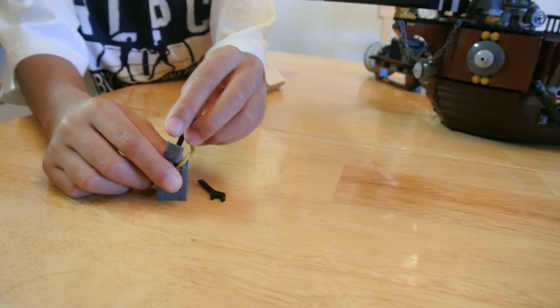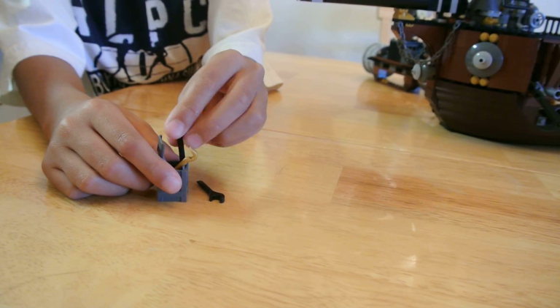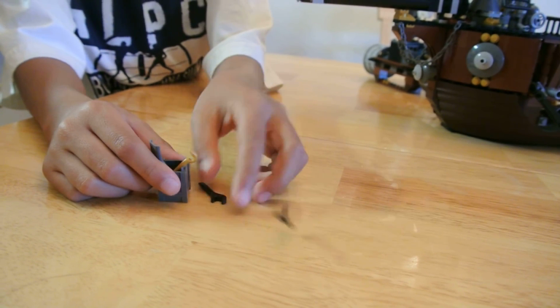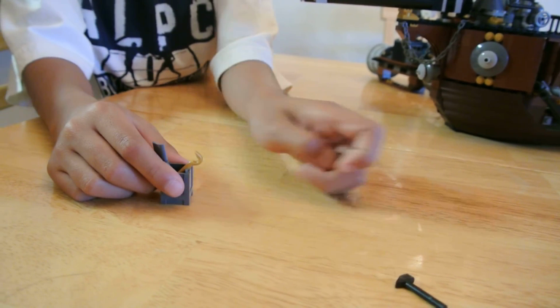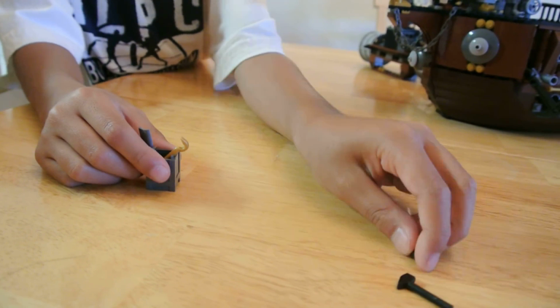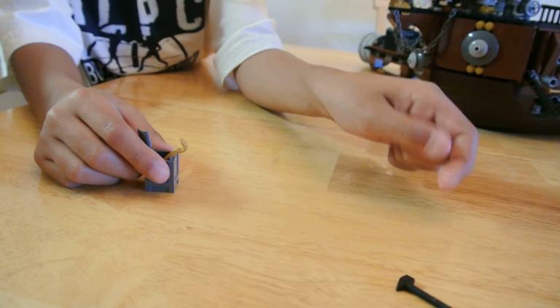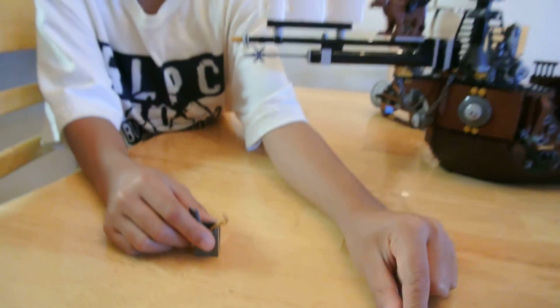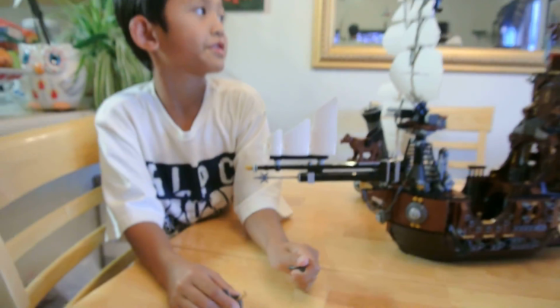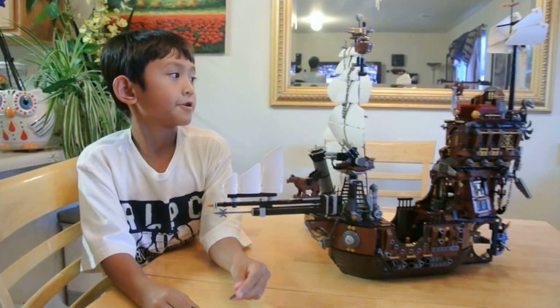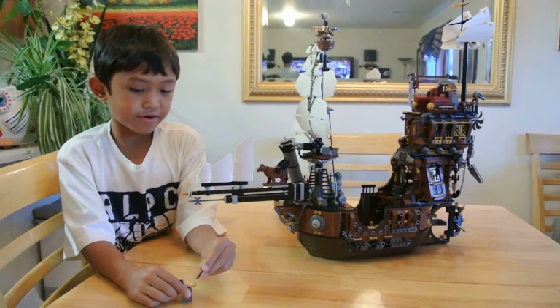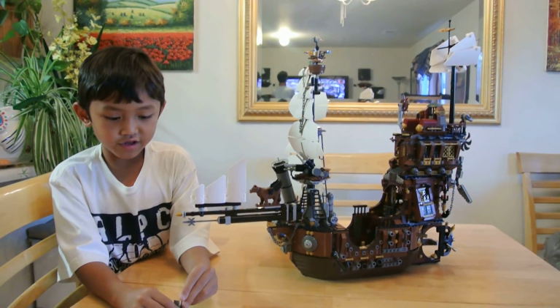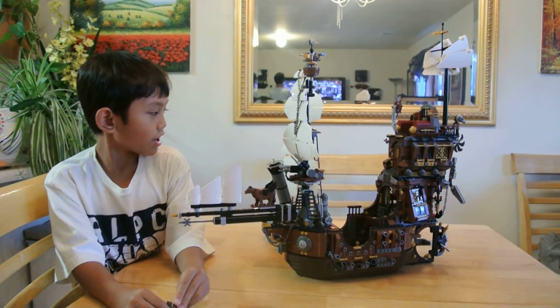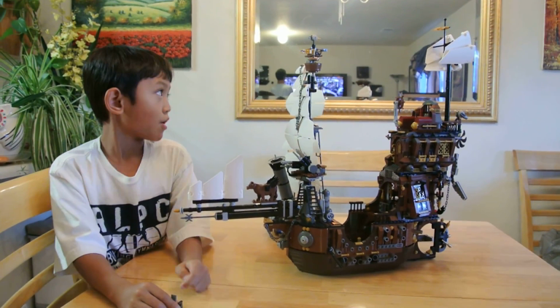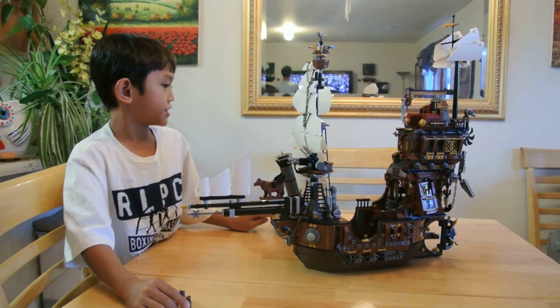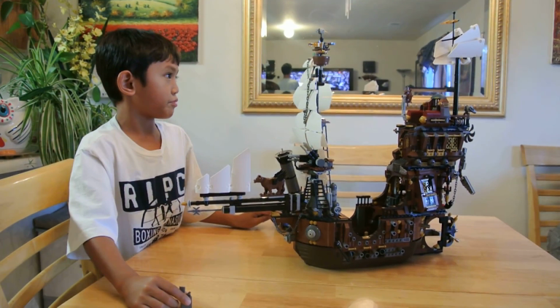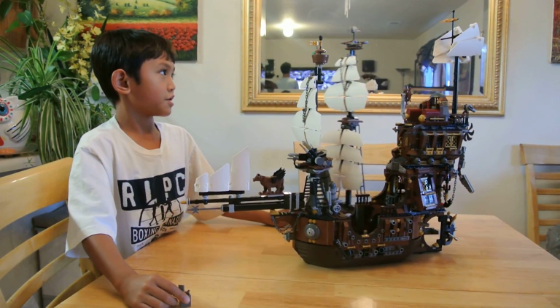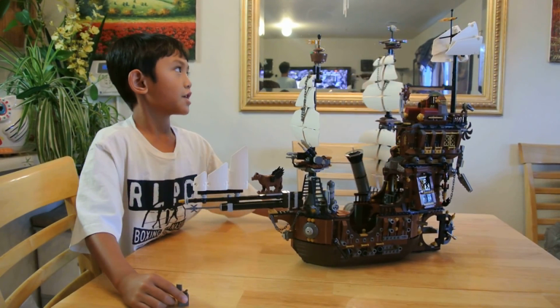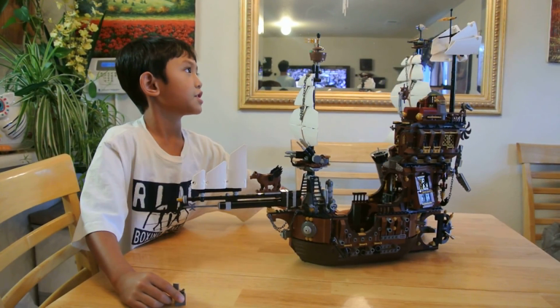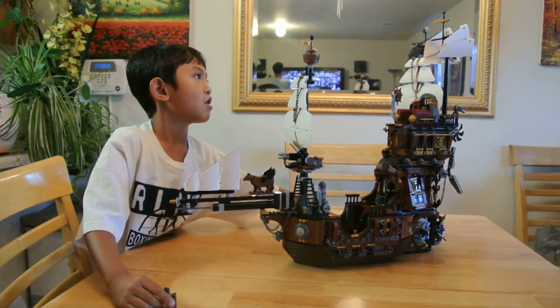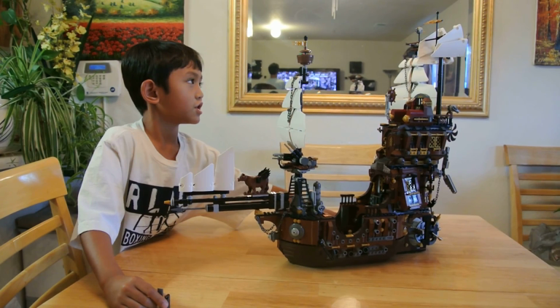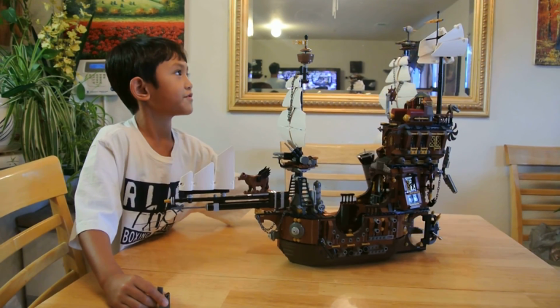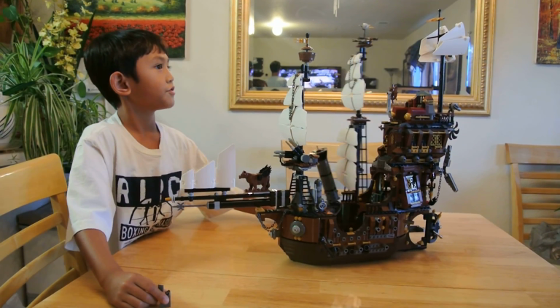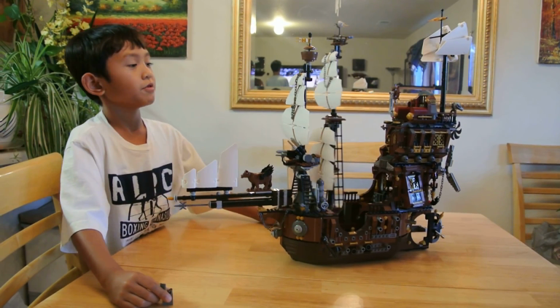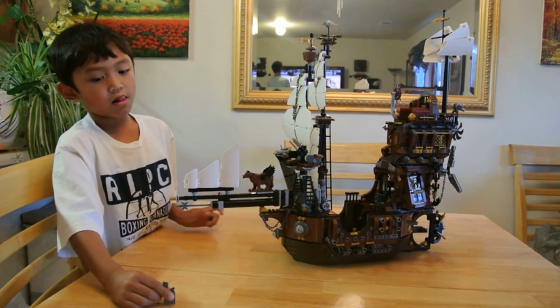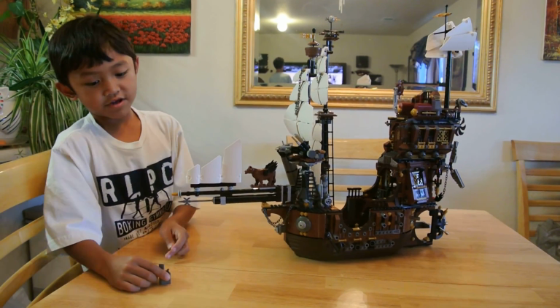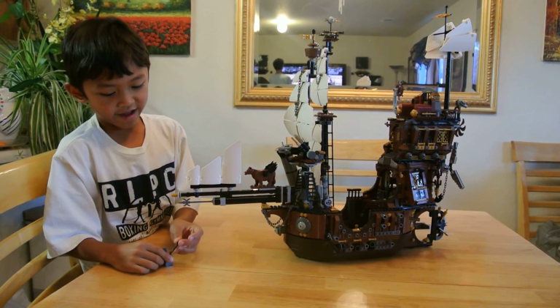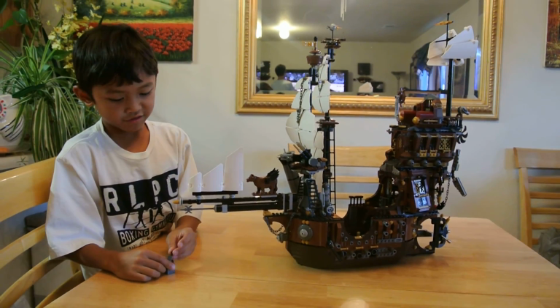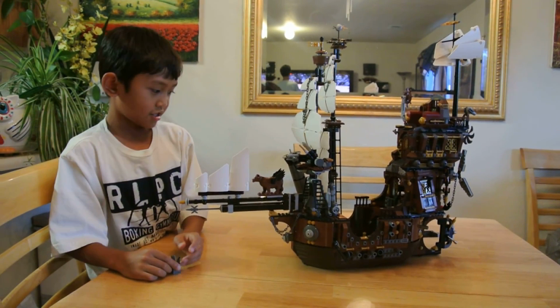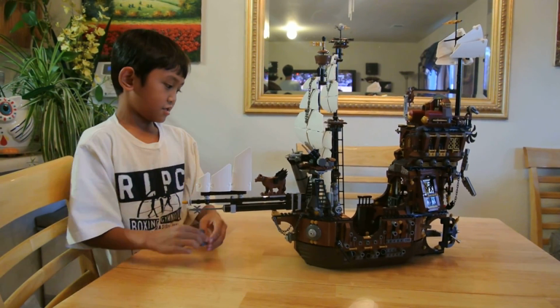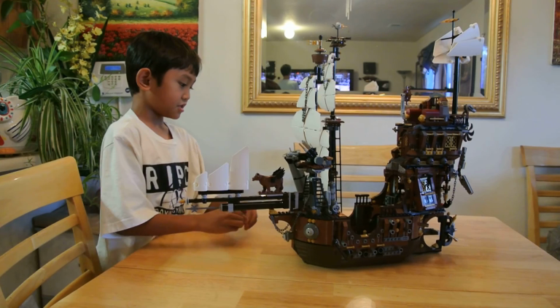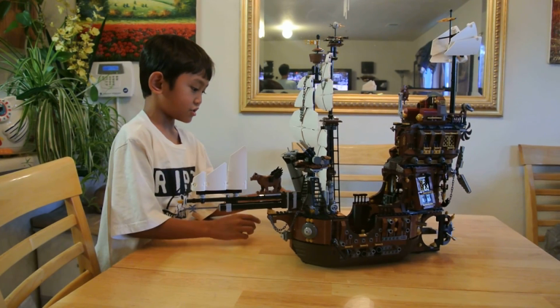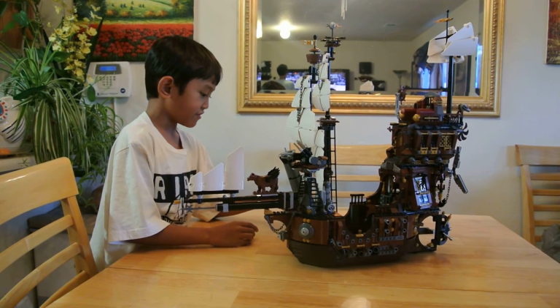Kind of looks like Riddler's cane. Put it back. This is a pretty big one, and the tallest part is this part. As you see, it is taller than every single thing I built — my dad built — because this thingy is 12 and up.